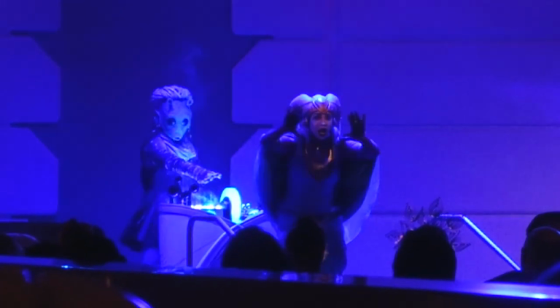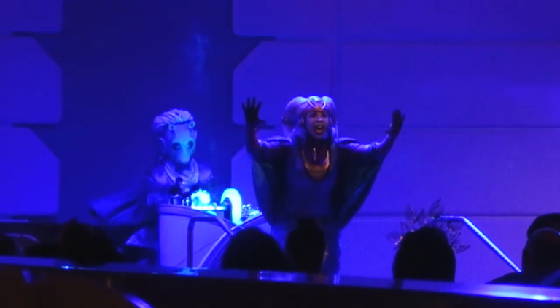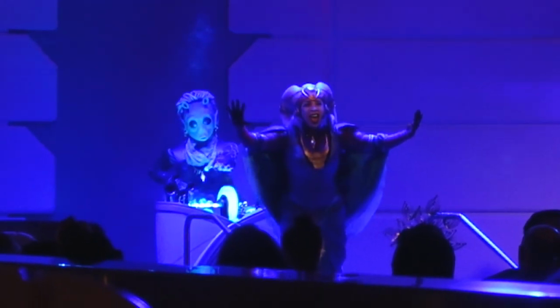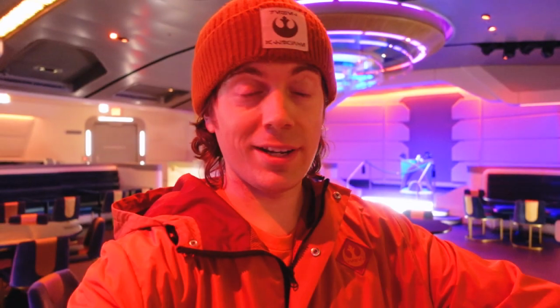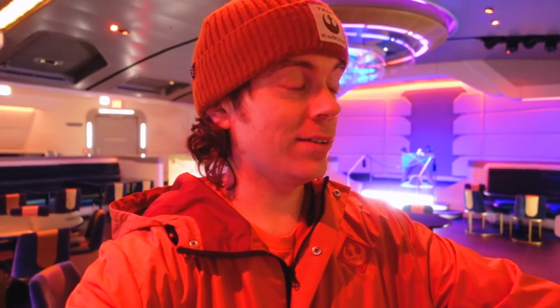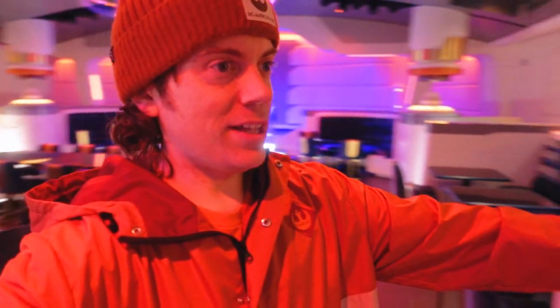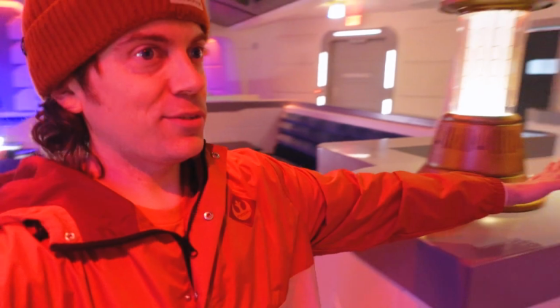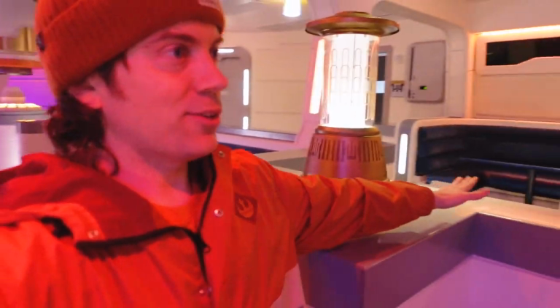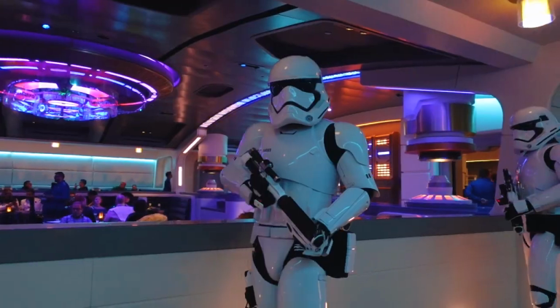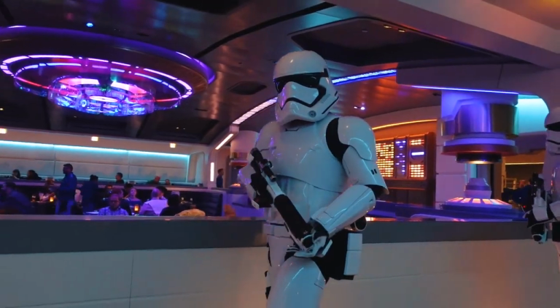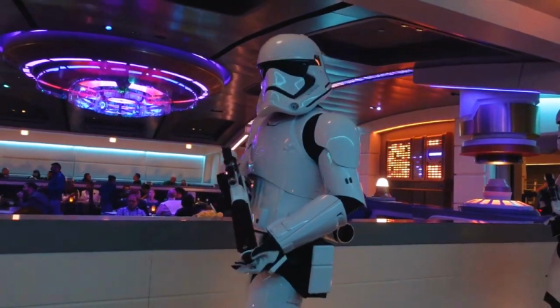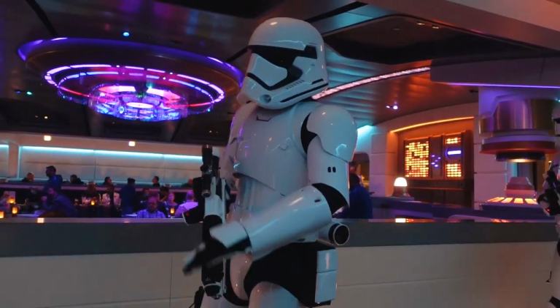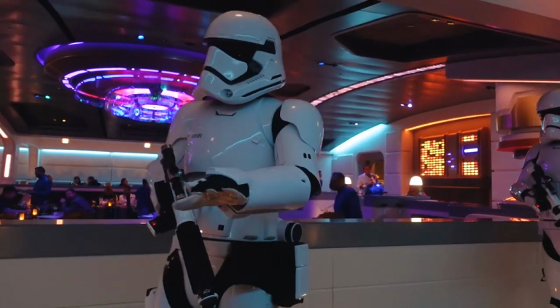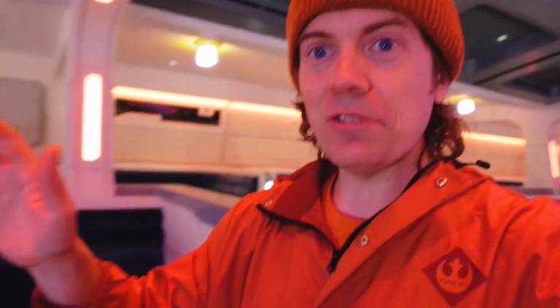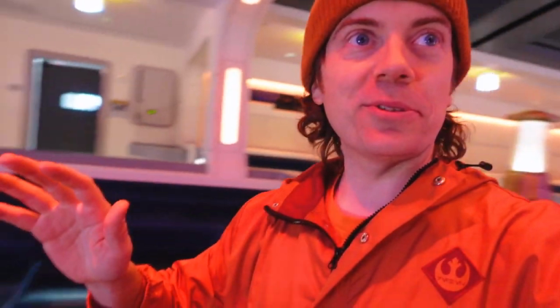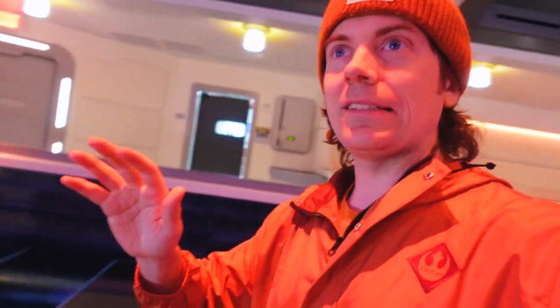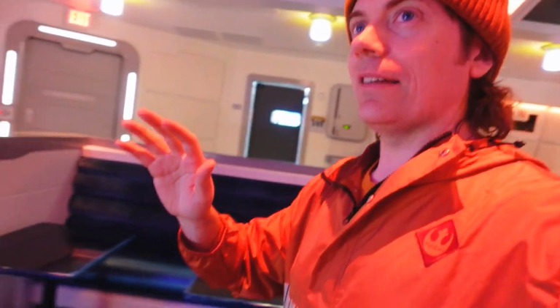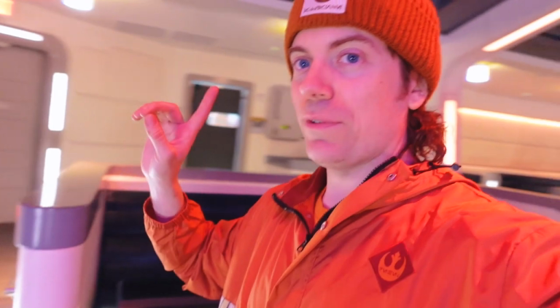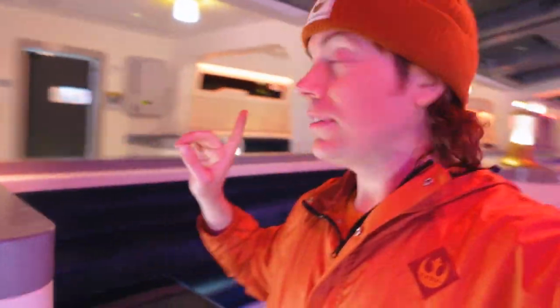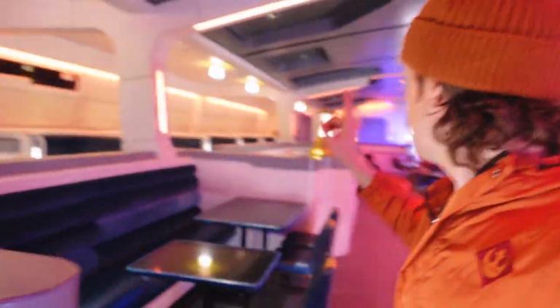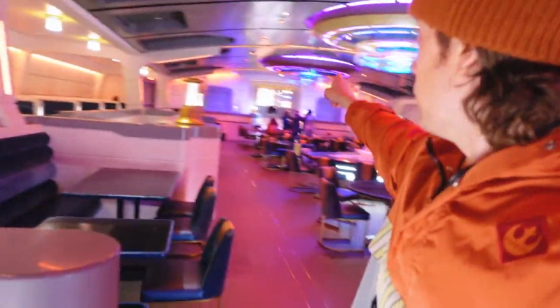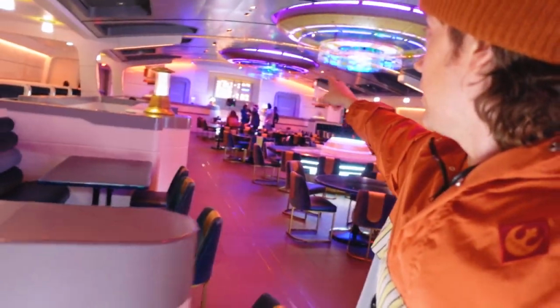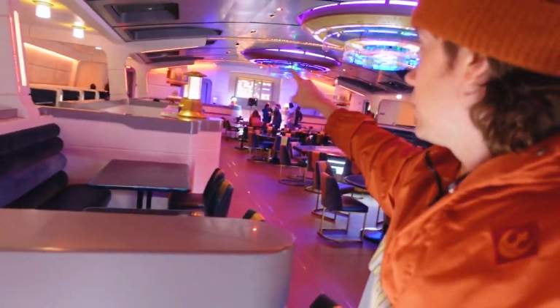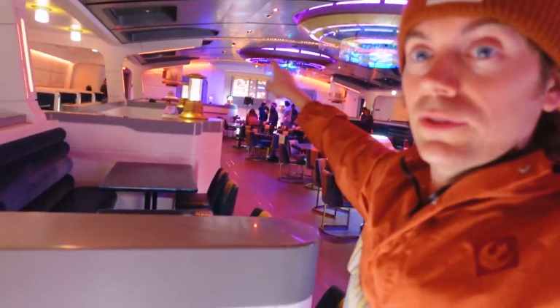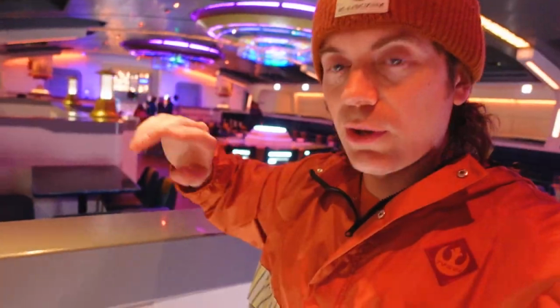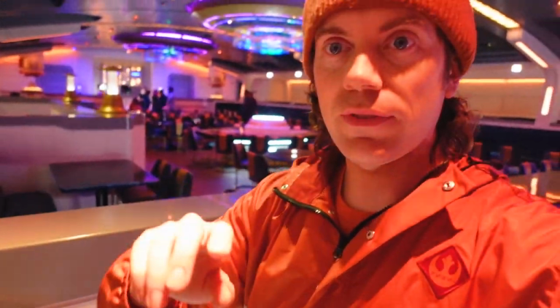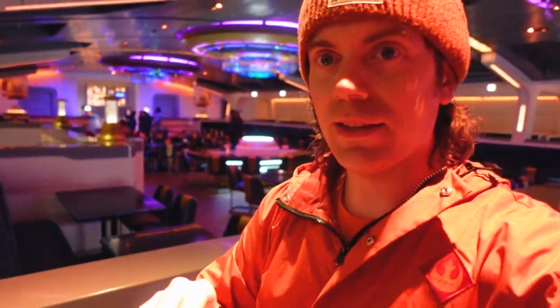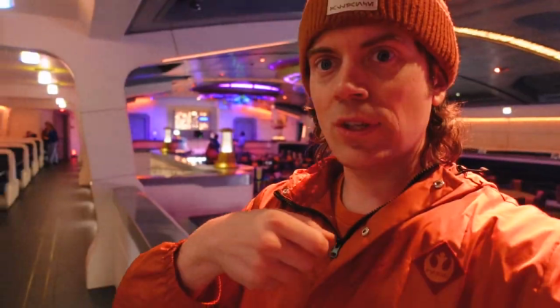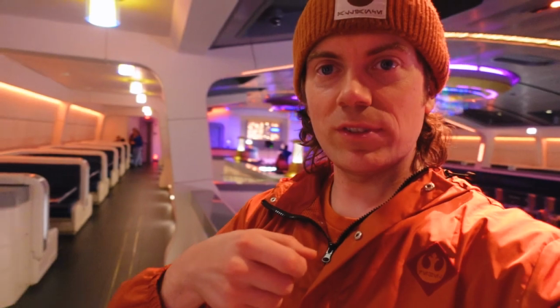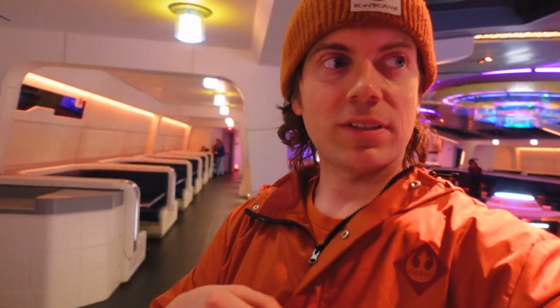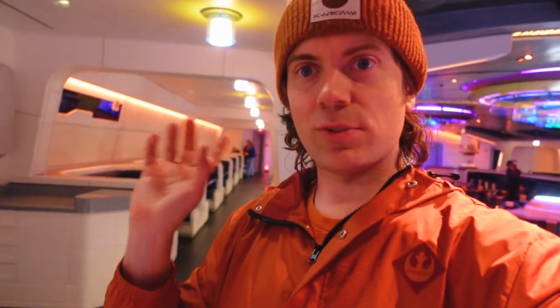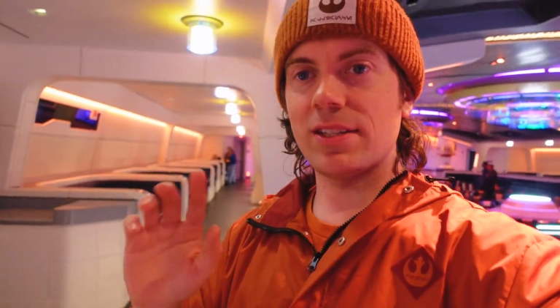There are a lot of show elements that go on in here, and lots of areas for characters to walk around and explore — a really cool experience. The food is also available in the mornings through those back doors. You can get breakfast back there; it's quick service, and that's also where the kitchen is.